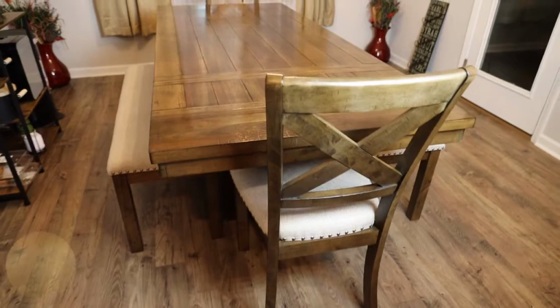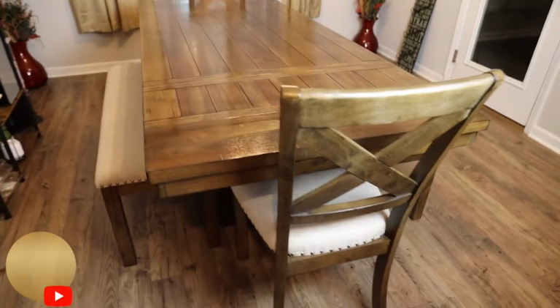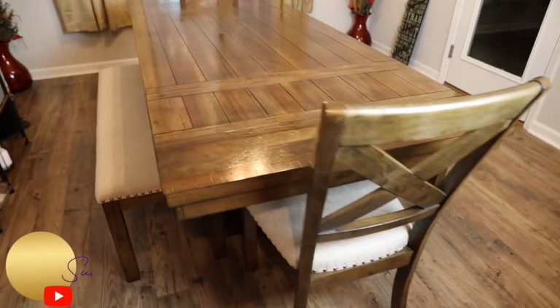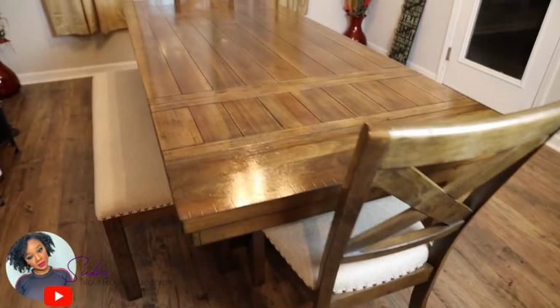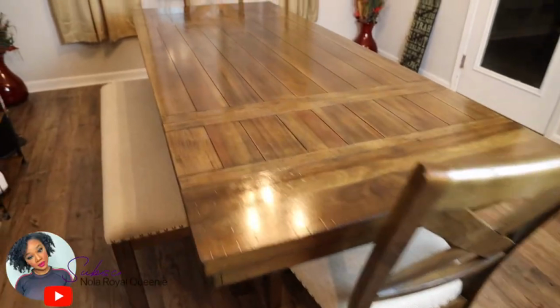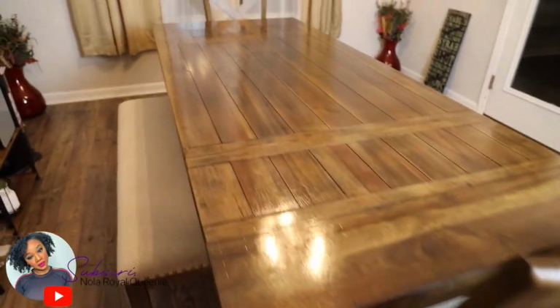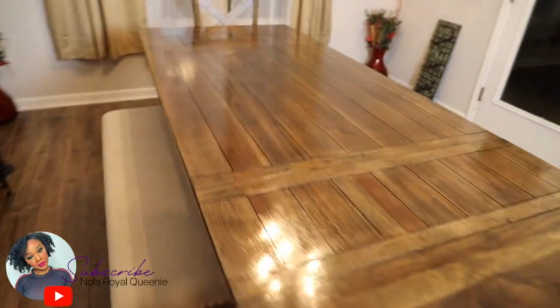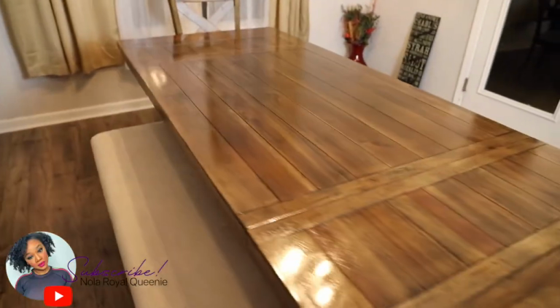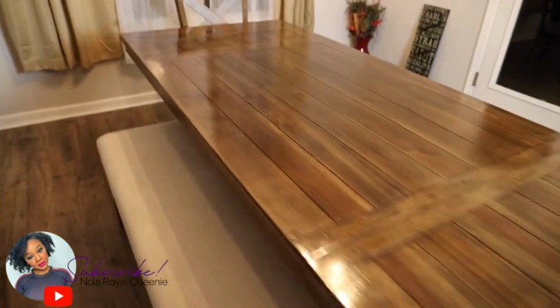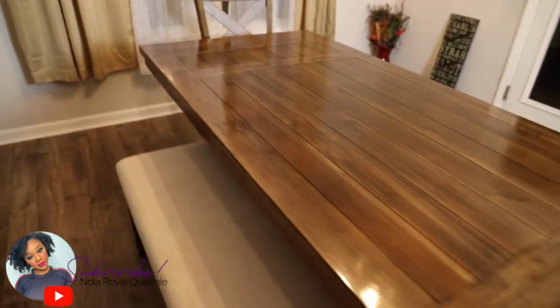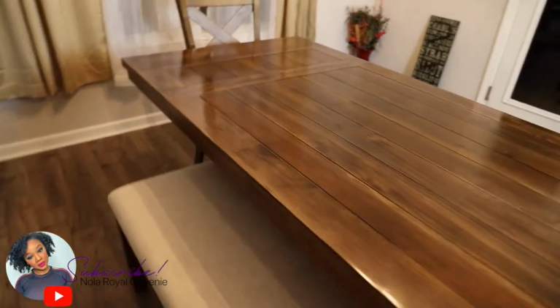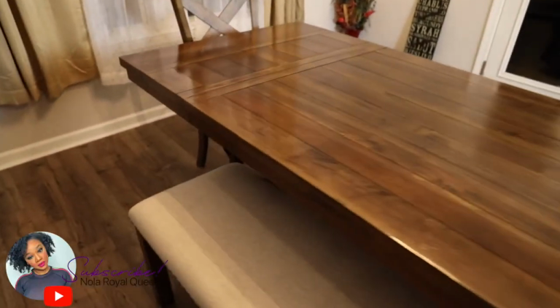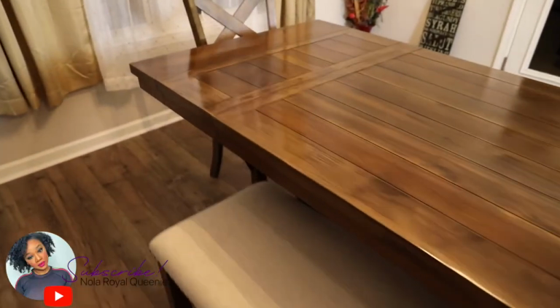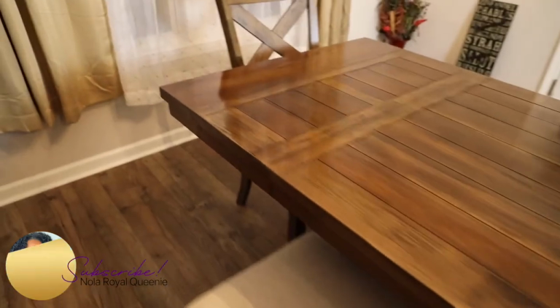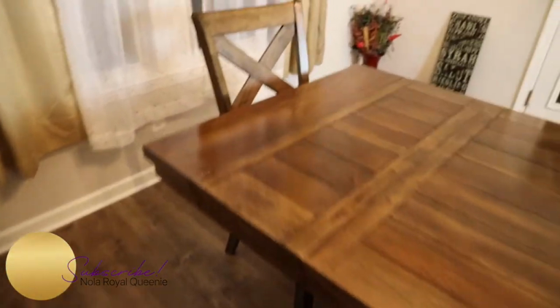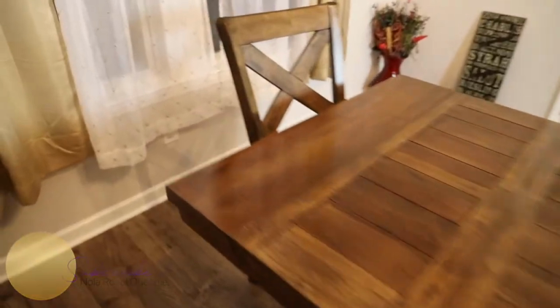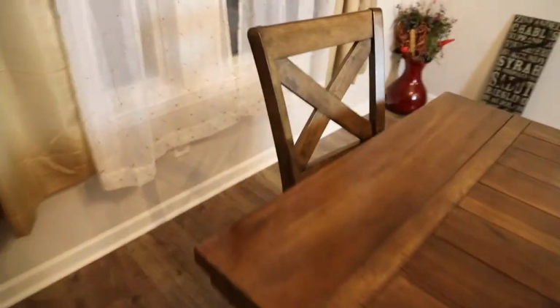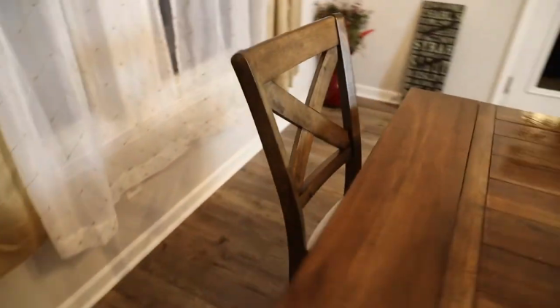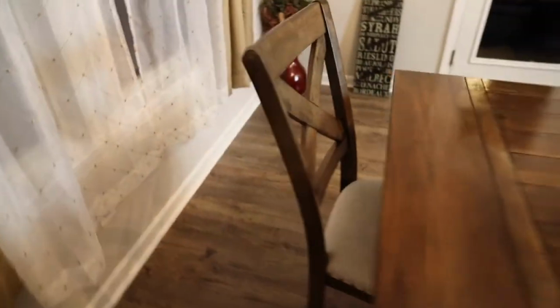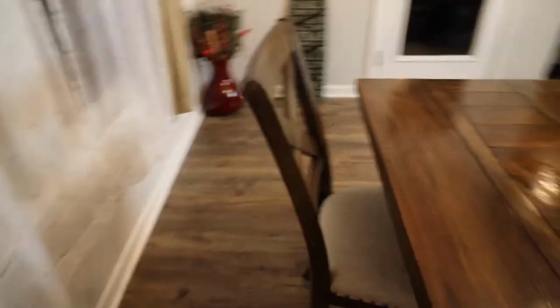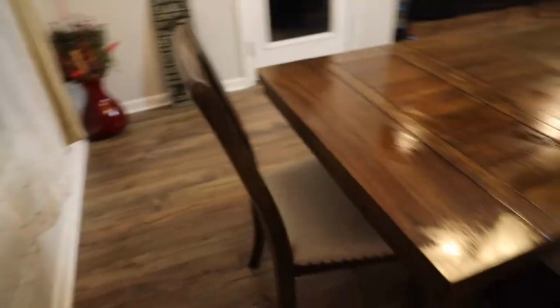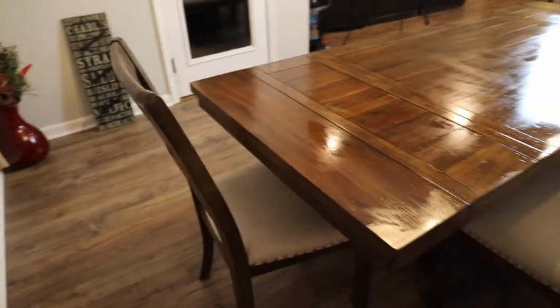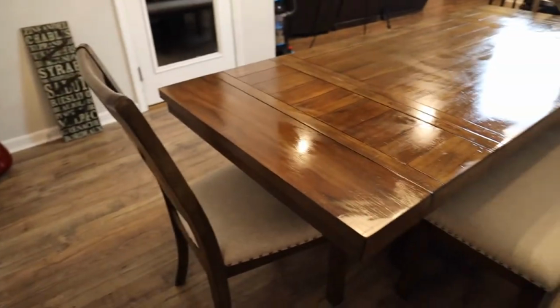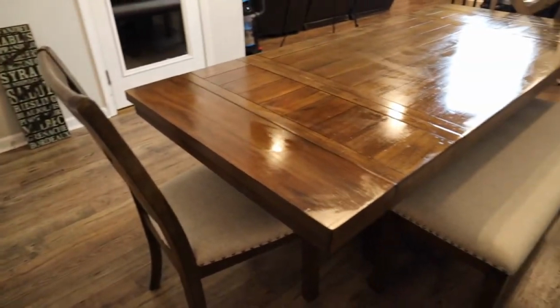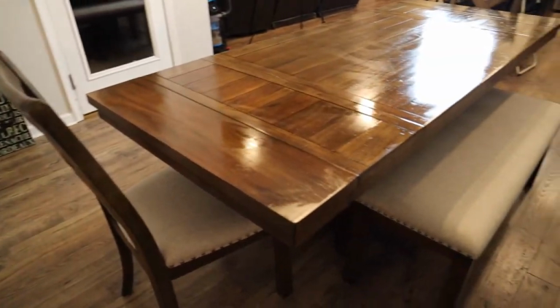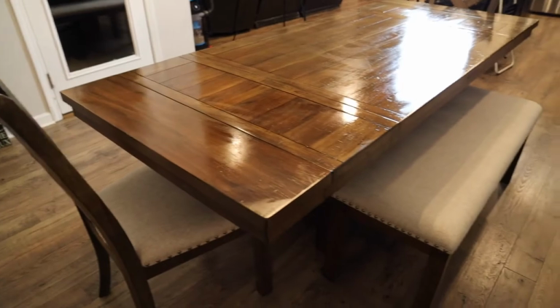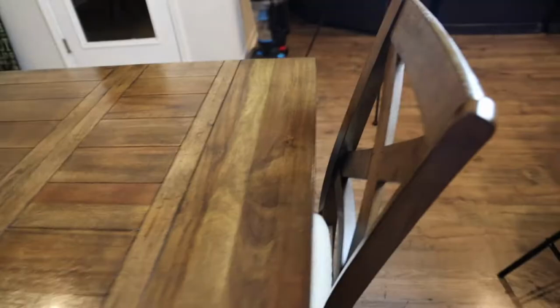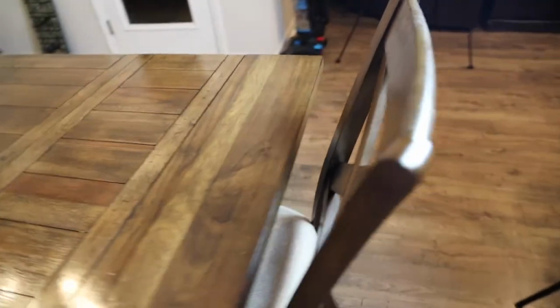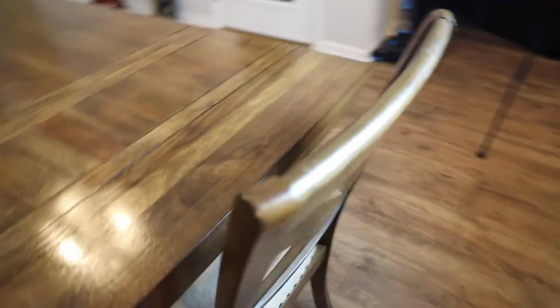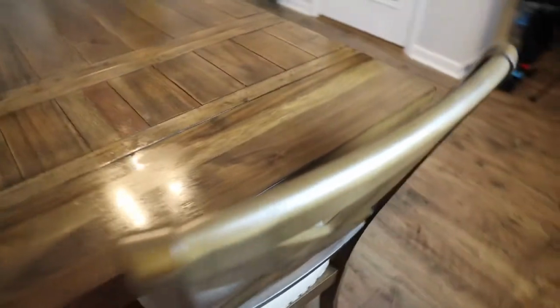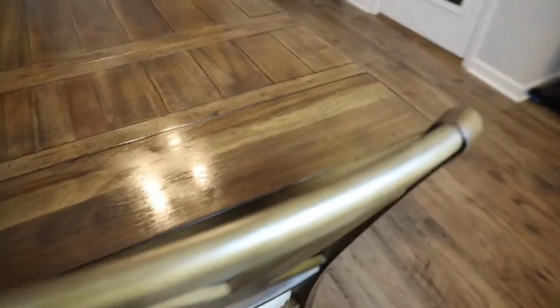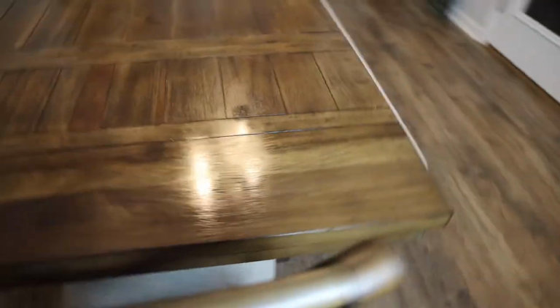Hey y'all, it's your girl and I am back with a really quick video. I want to give you guys a closer look at my dining room table that was purchased for my home. I'm absolutely in love with this dining room table — it is perfect for large and small families.